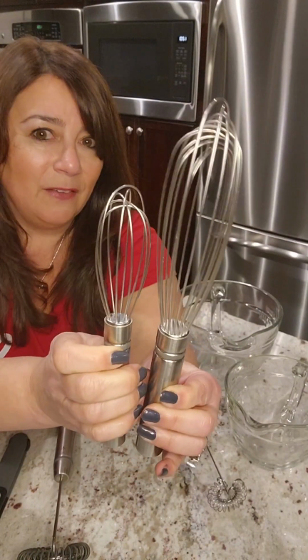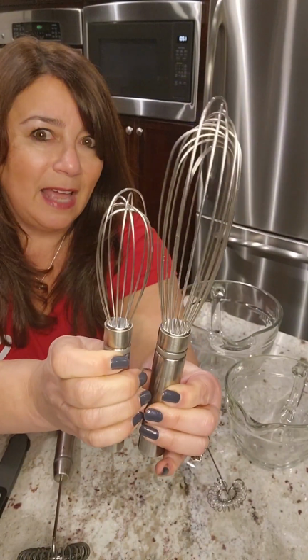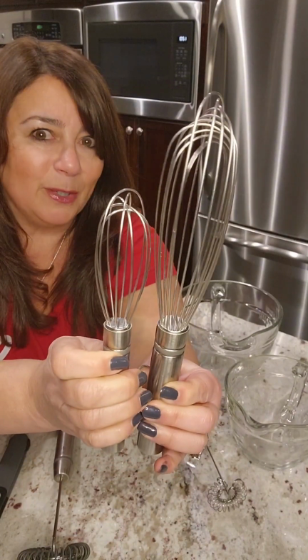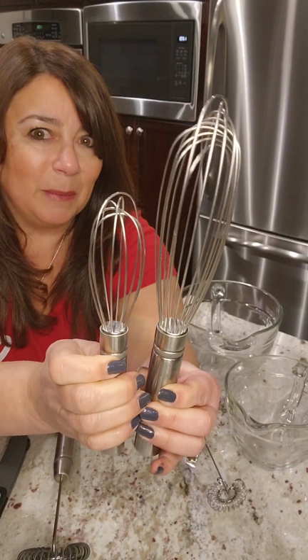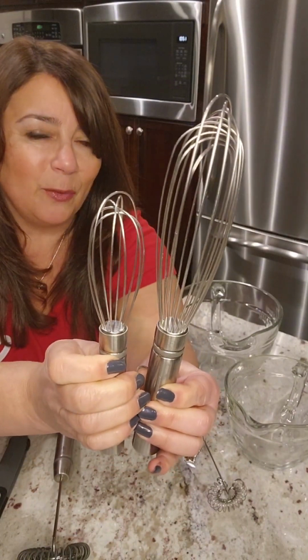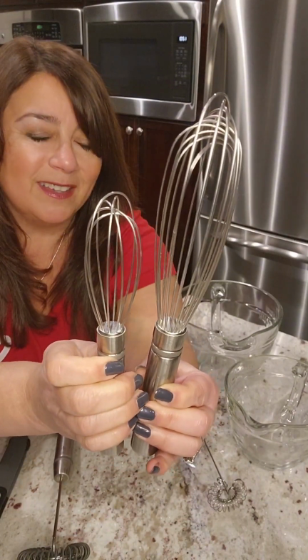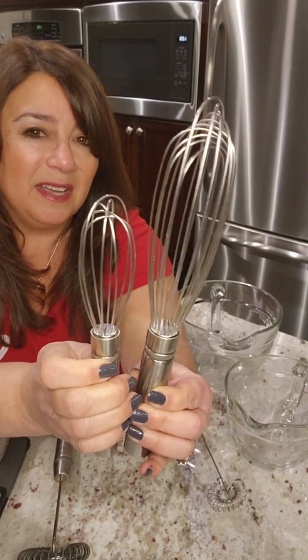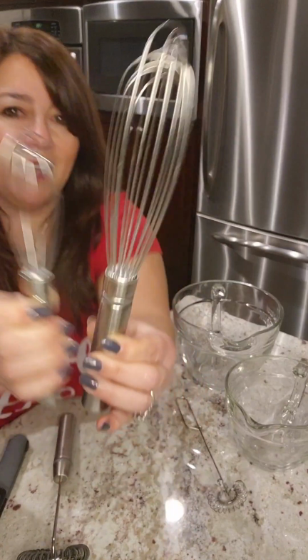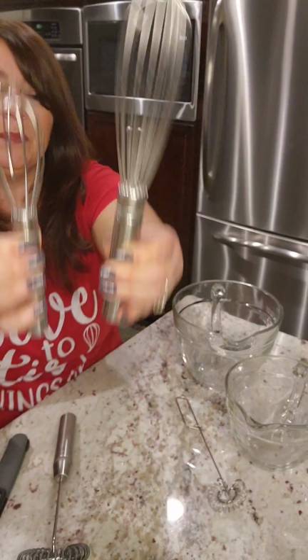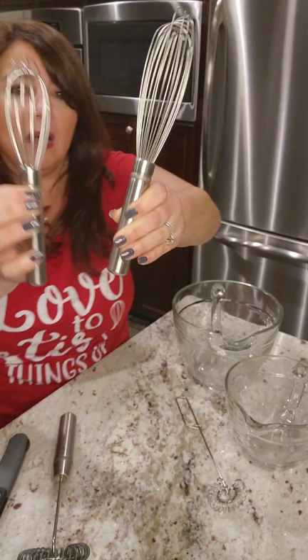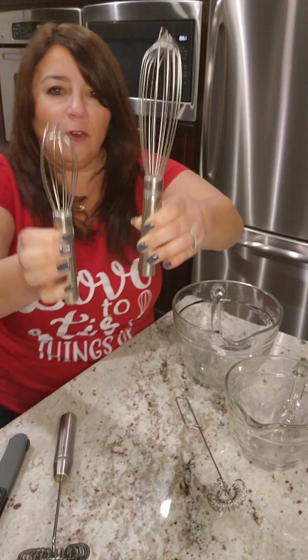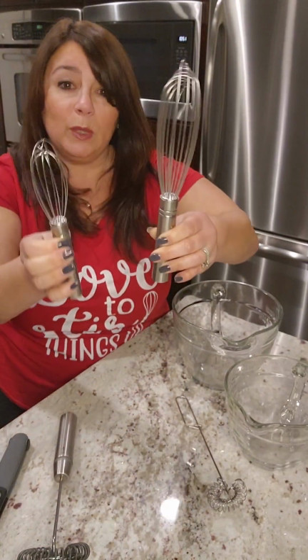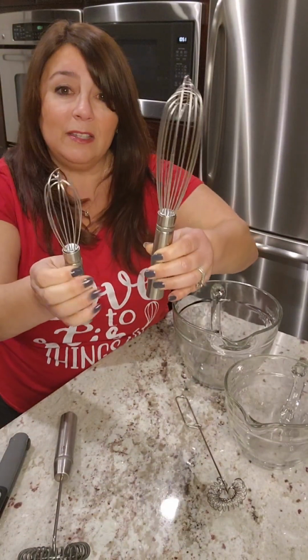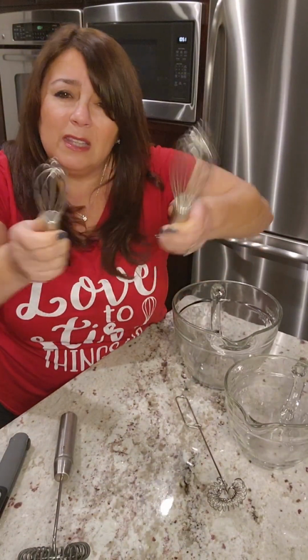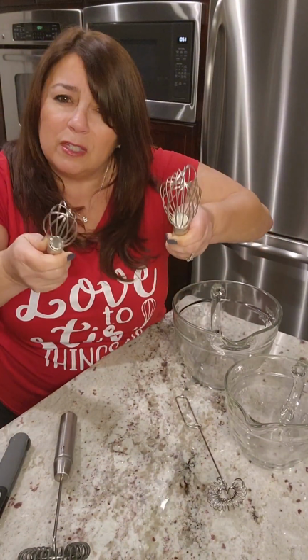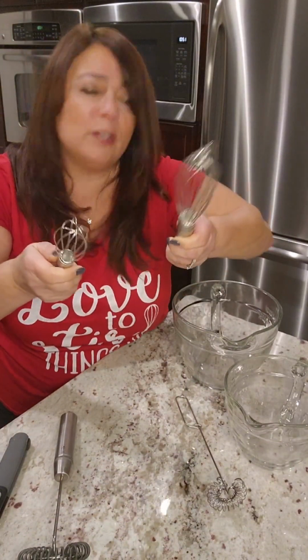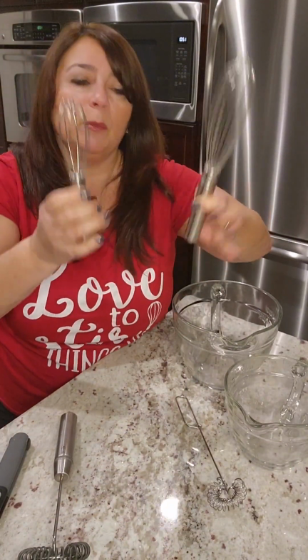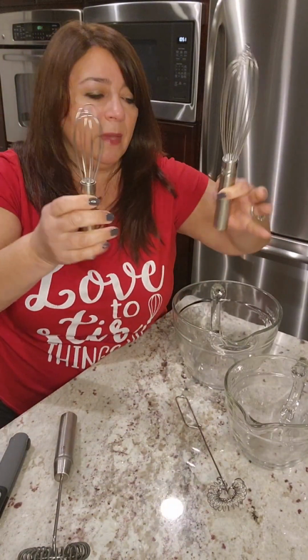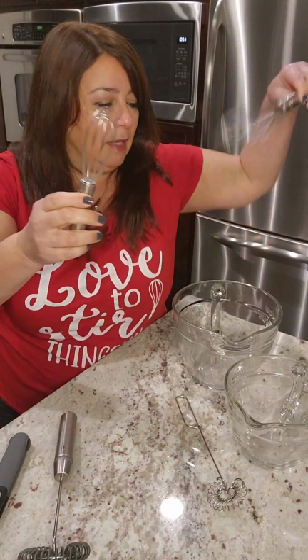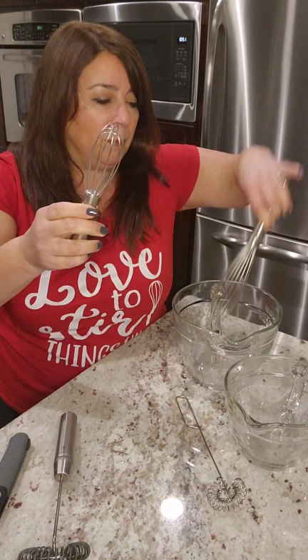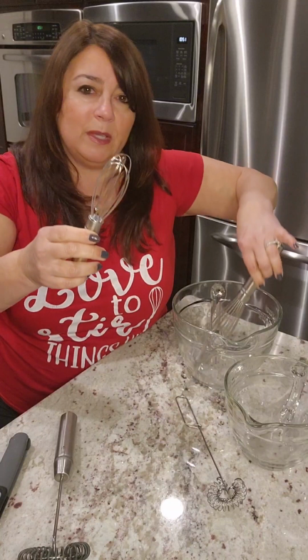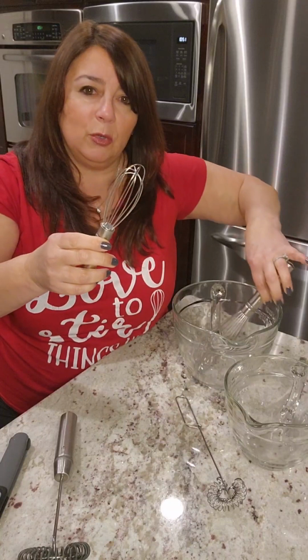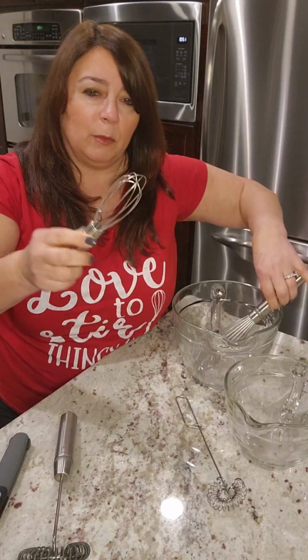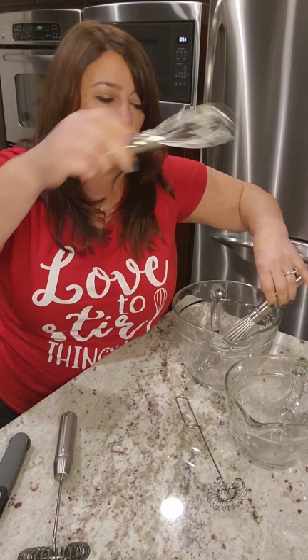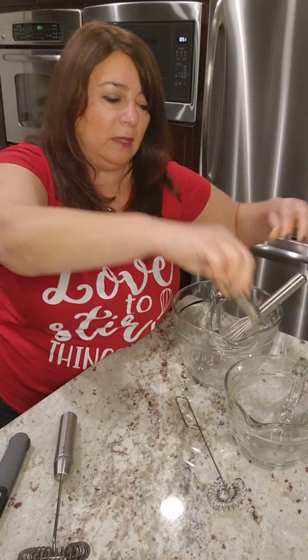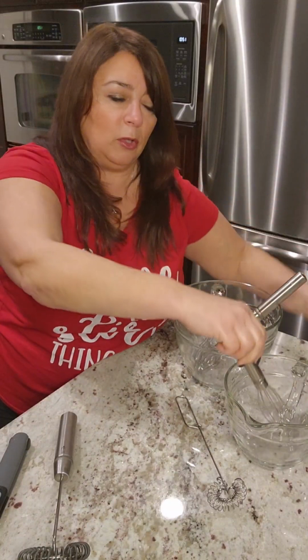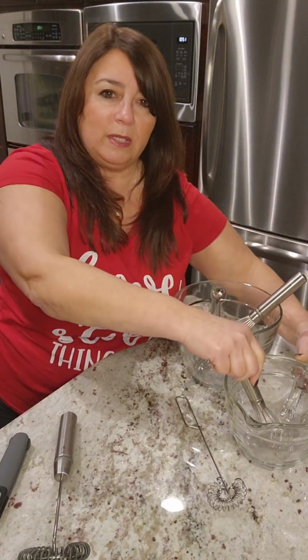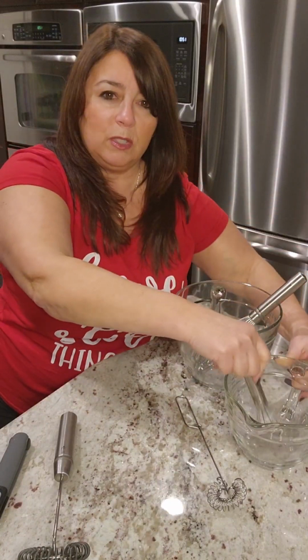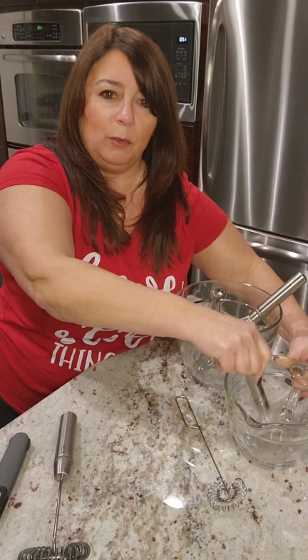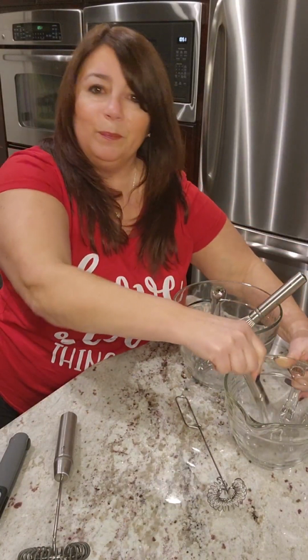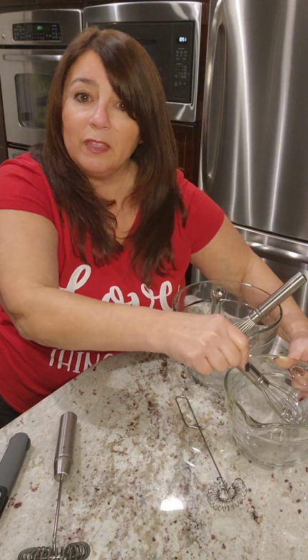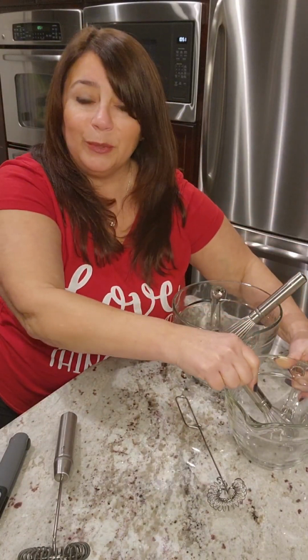You don't have to worry about the tines popping out — I've had that happen with non-Pampered Chef whisks in the past. There's a nice weight to them also. Think of the bigger whisk for a bigger bowl, and the smaller whisk for a smaller bowl. There you go.